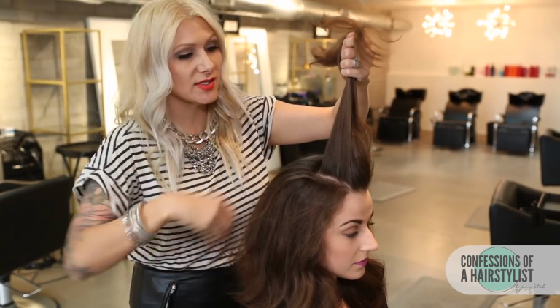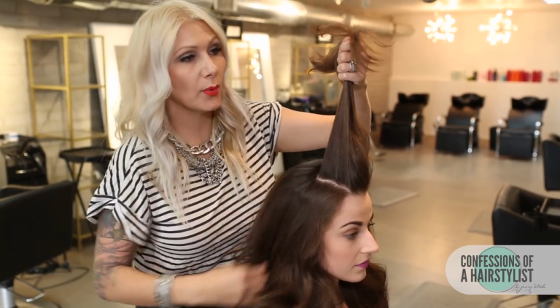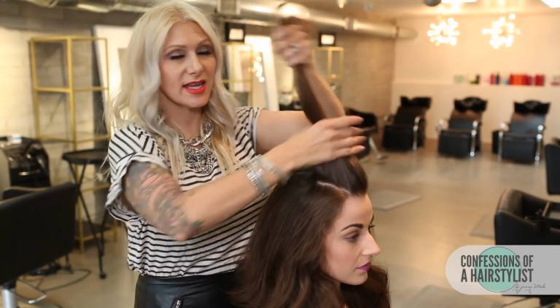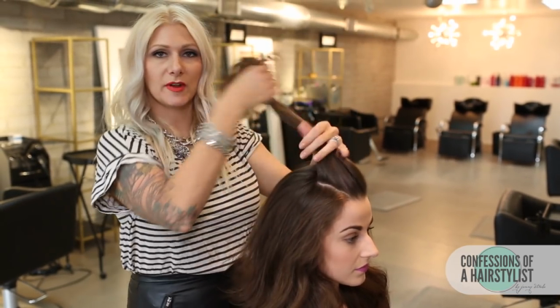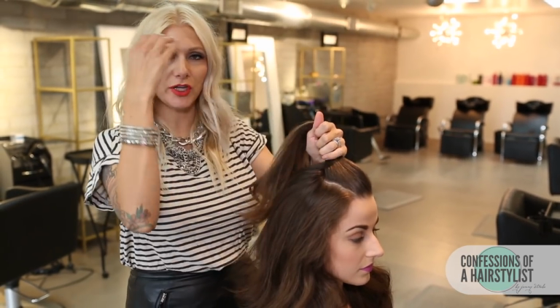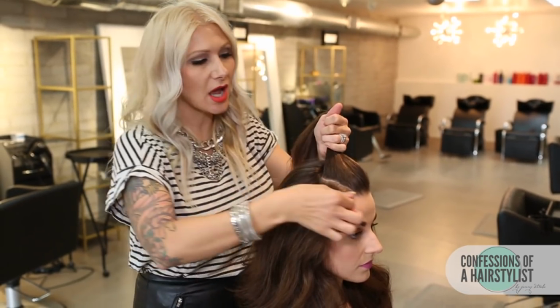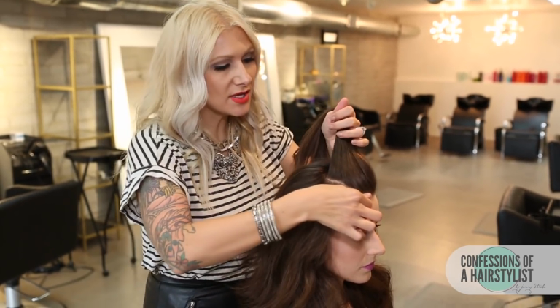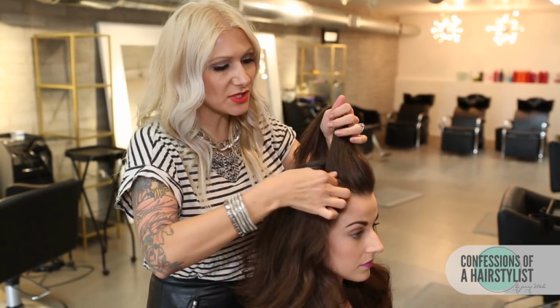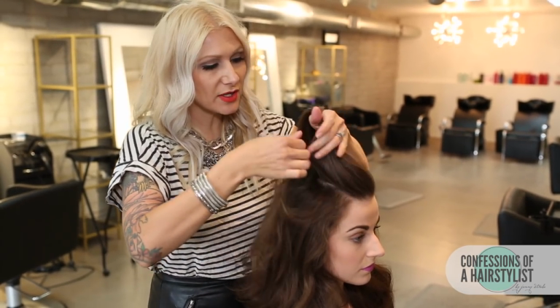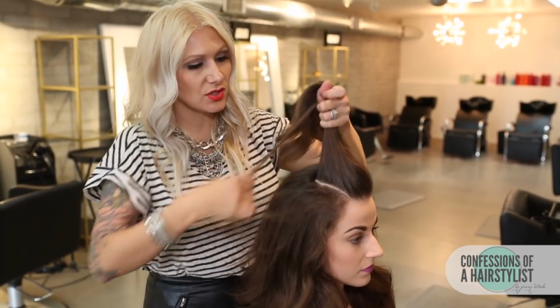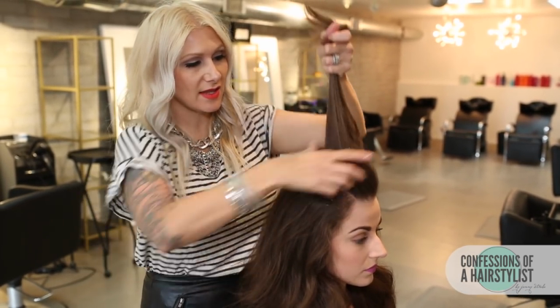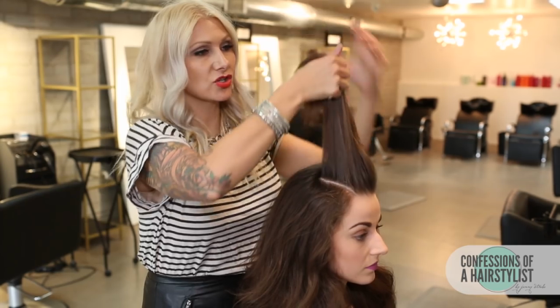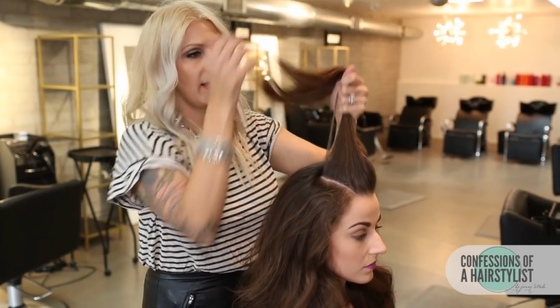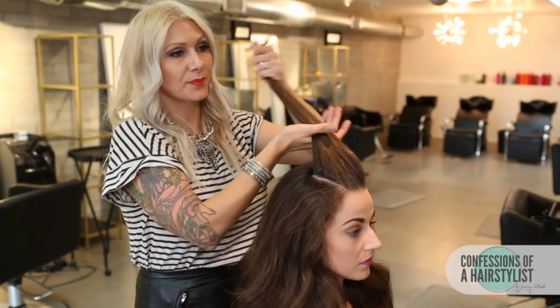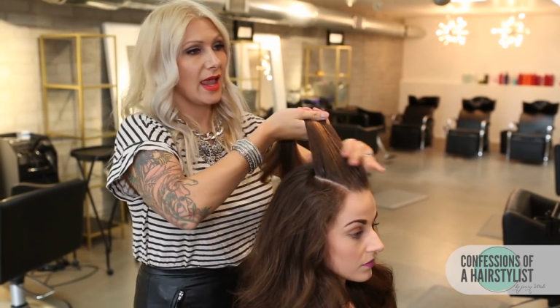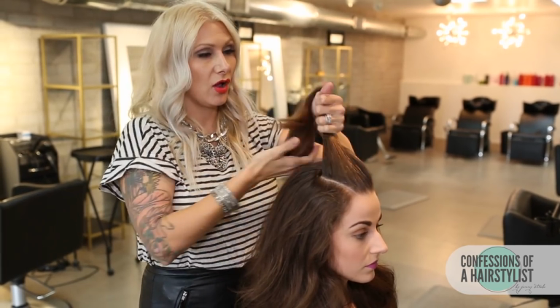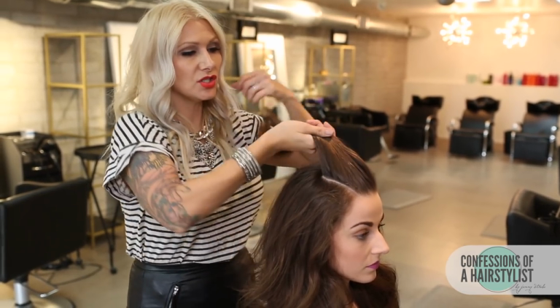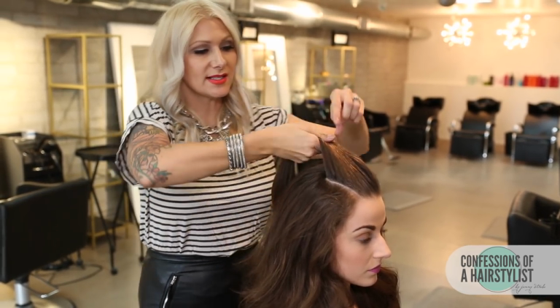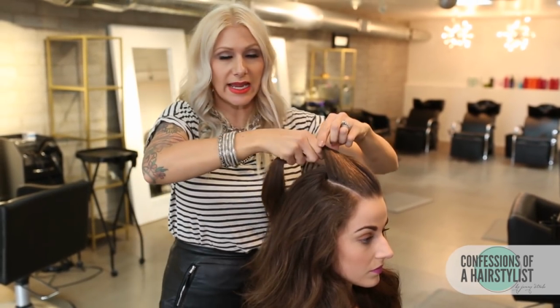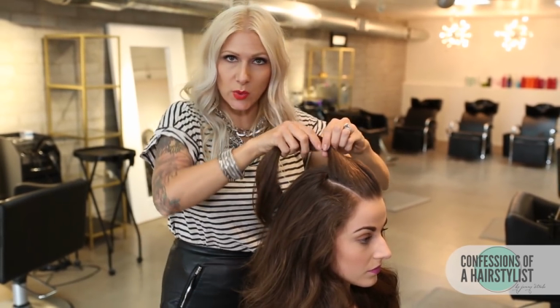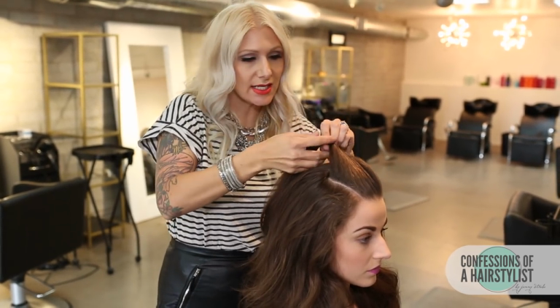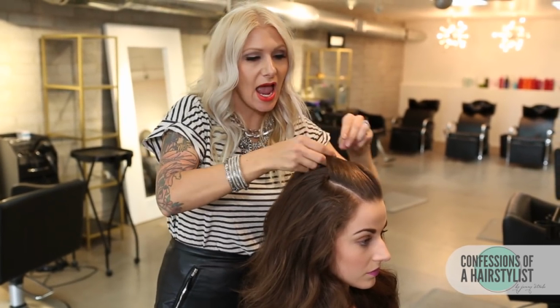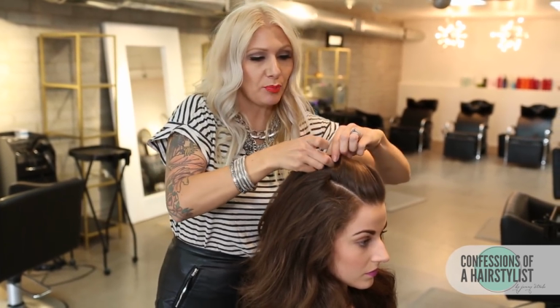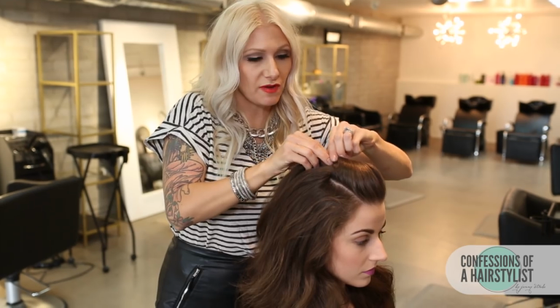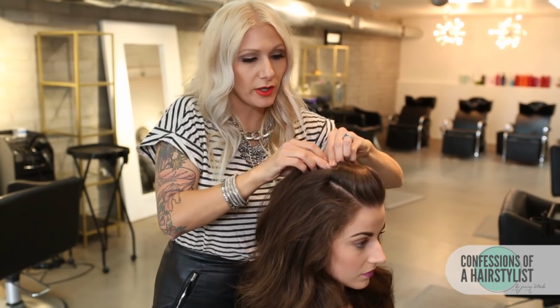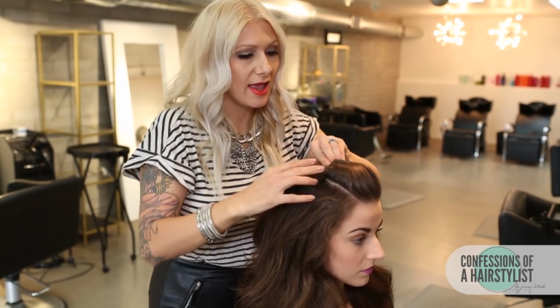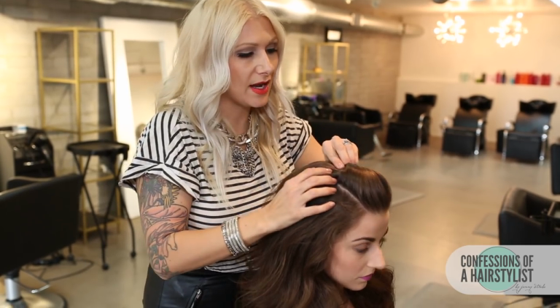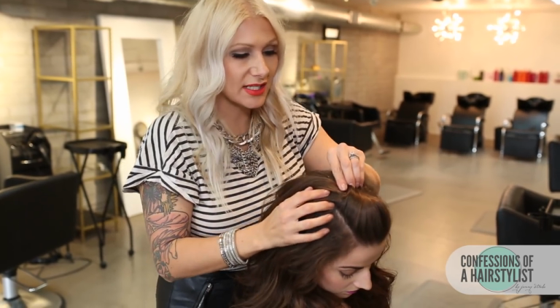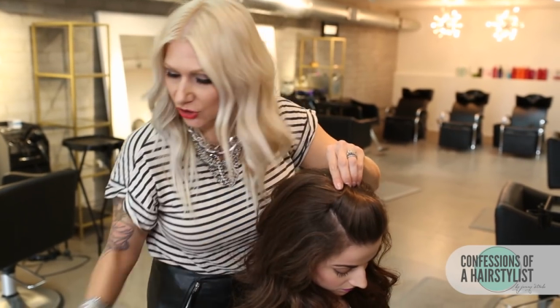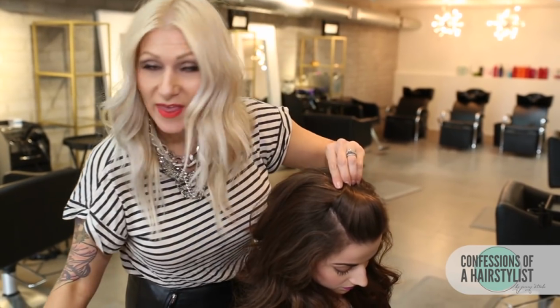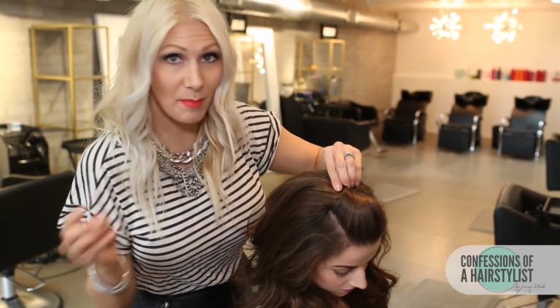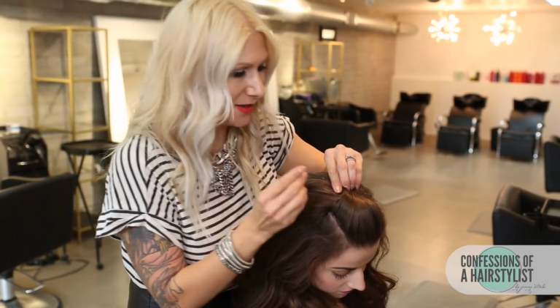So I want to see a little bit of volume at the top, so I'm simply going to take the section of hair, slightly twist it, and then push it forward, and then I'm just going to secure it with a bobby pin.